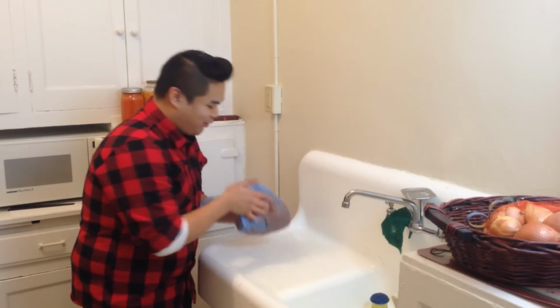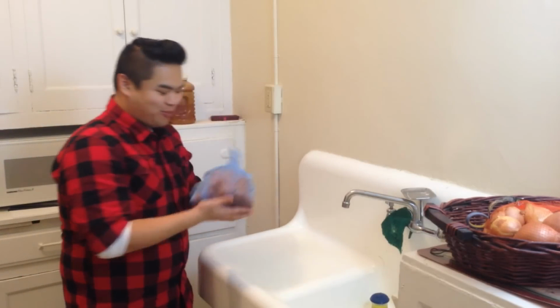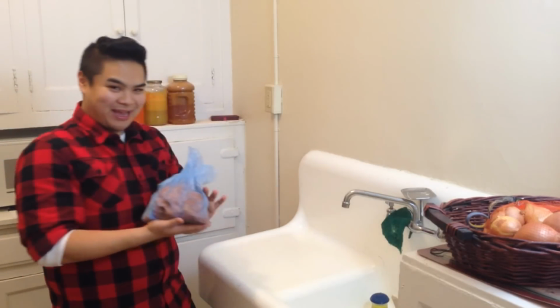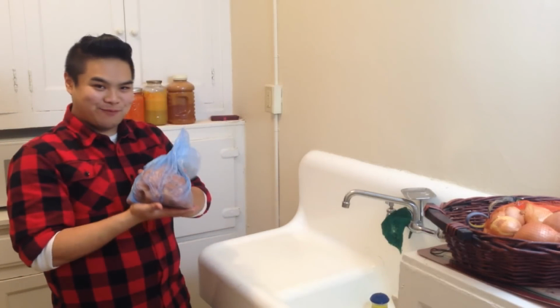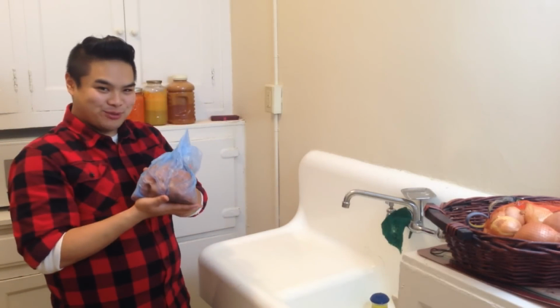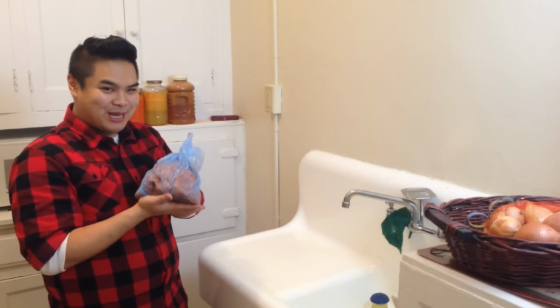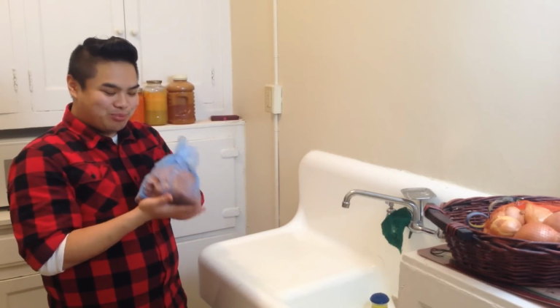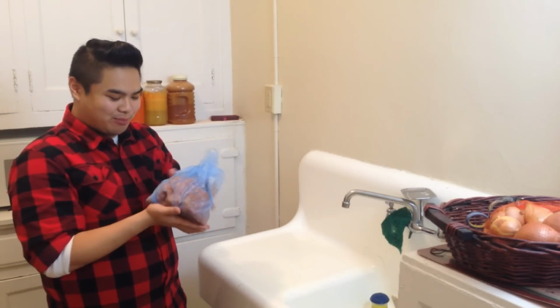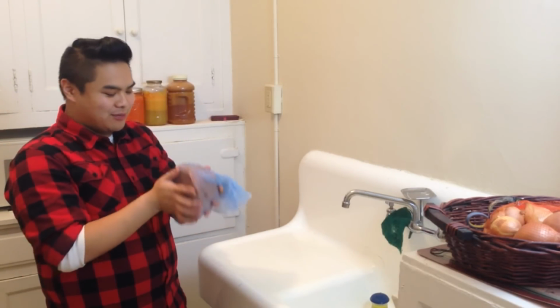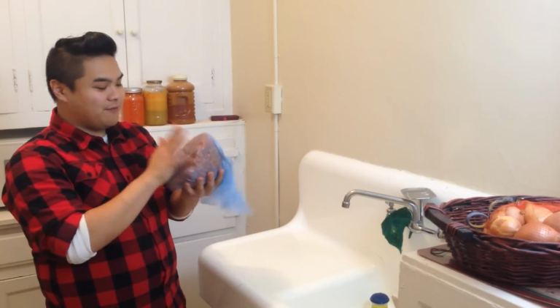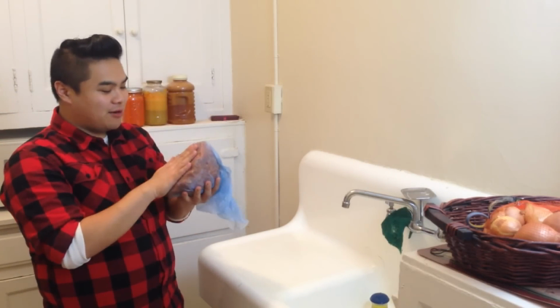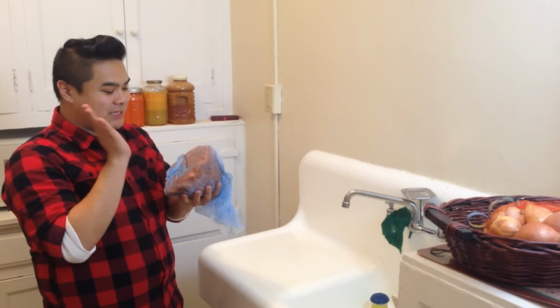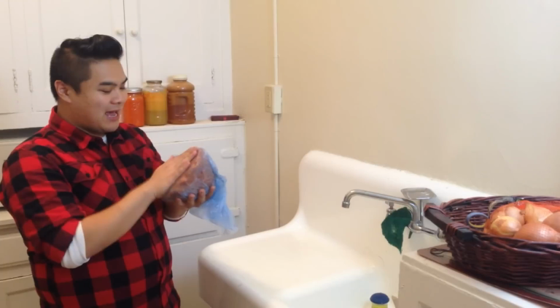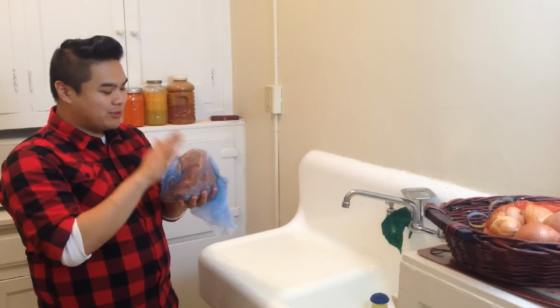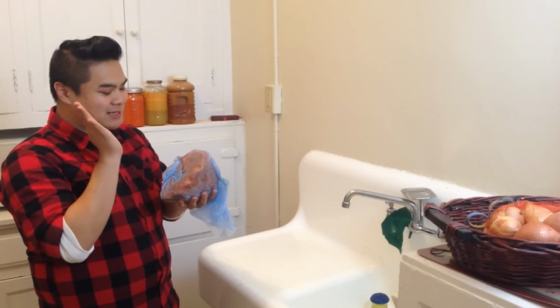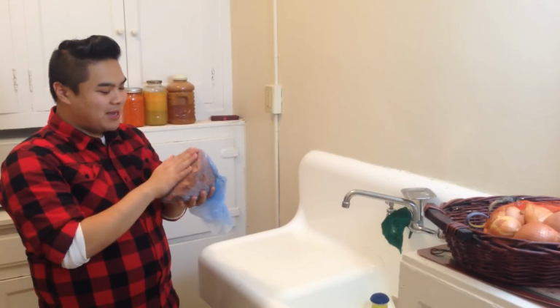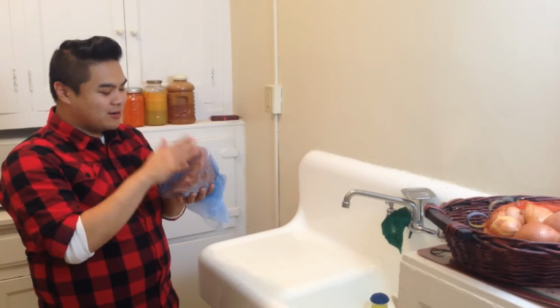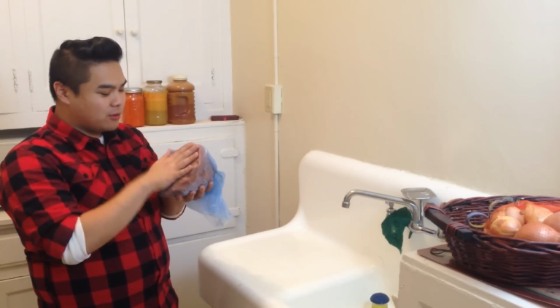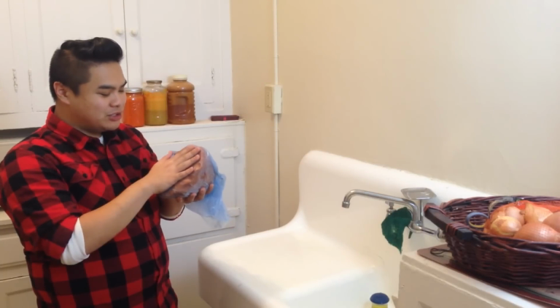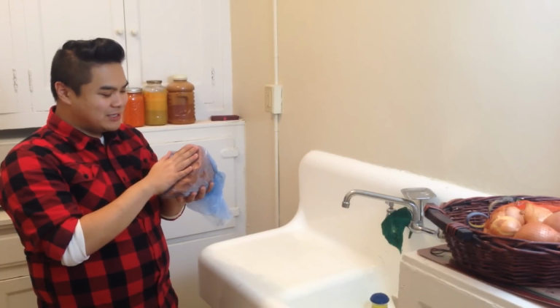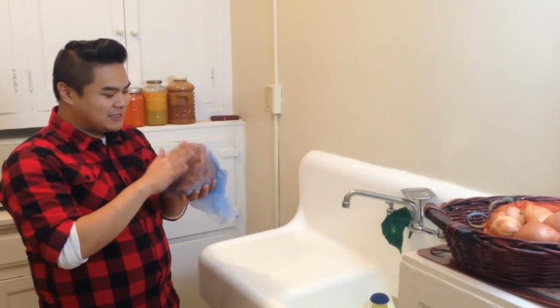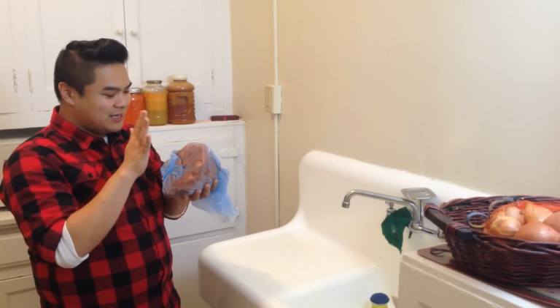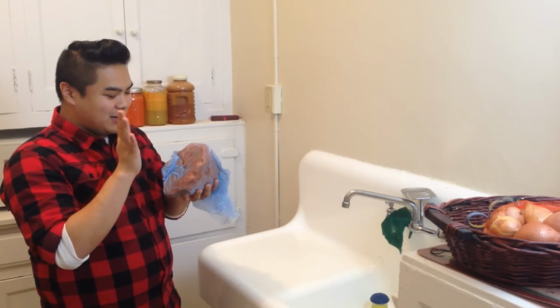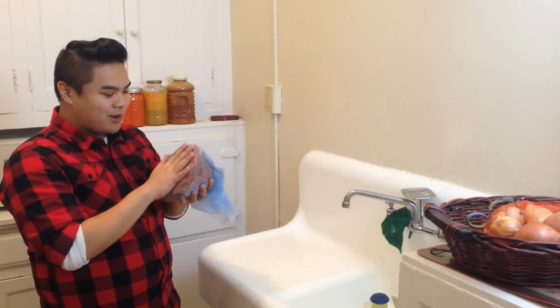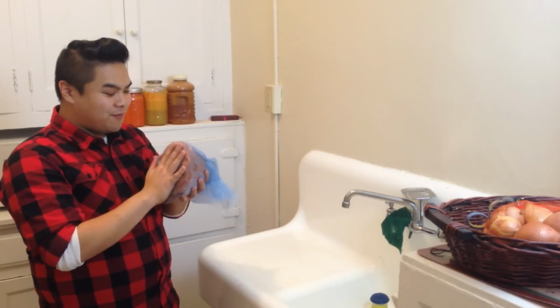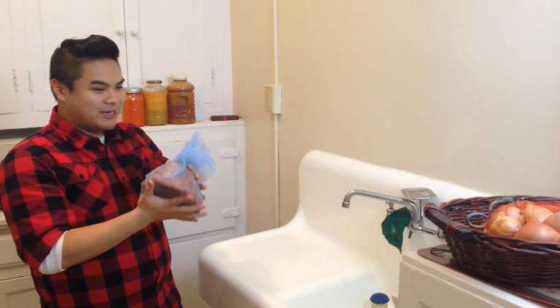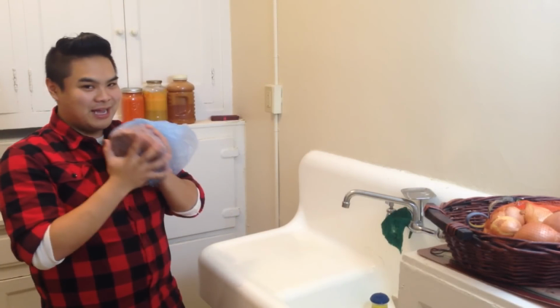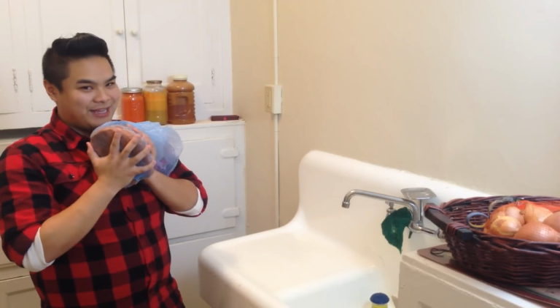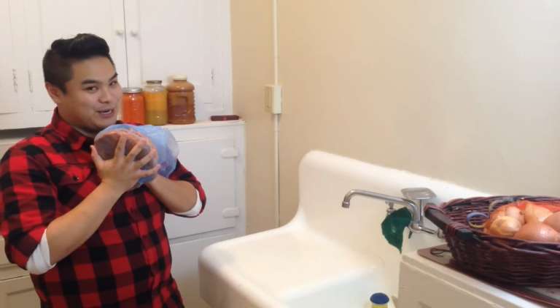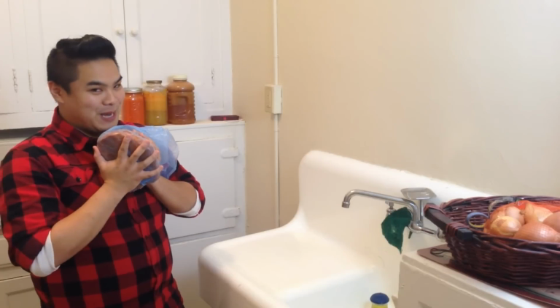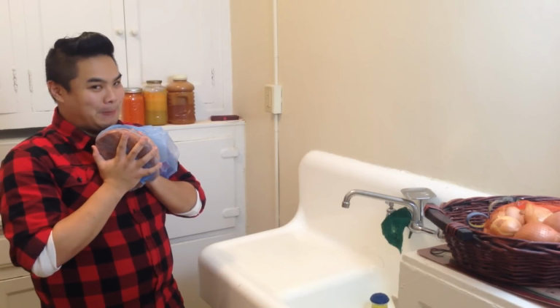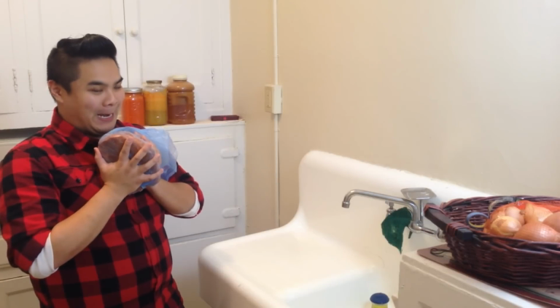Check this out — it's a whole bag of juice pulp. We have carrots, apples, pears, oranges, grapefruit. It's going to be amazing.